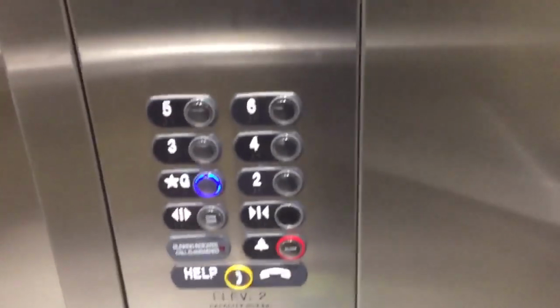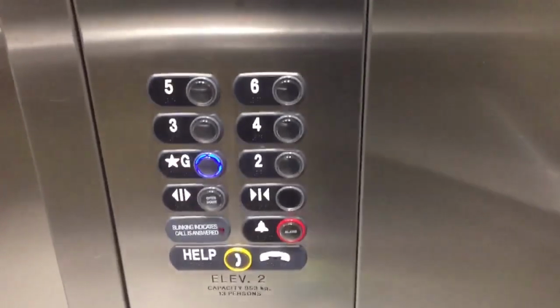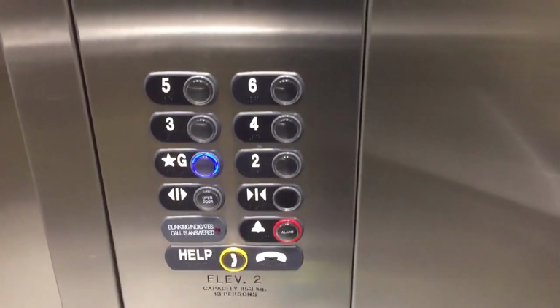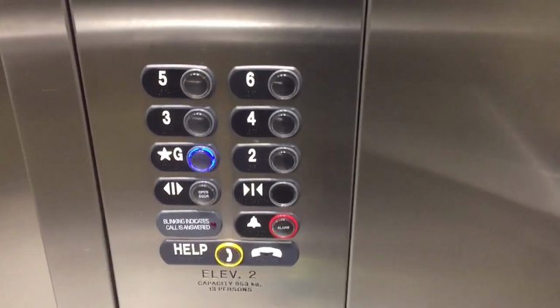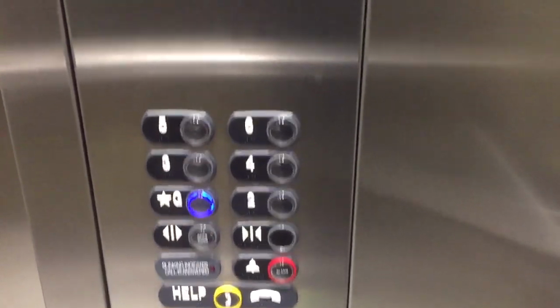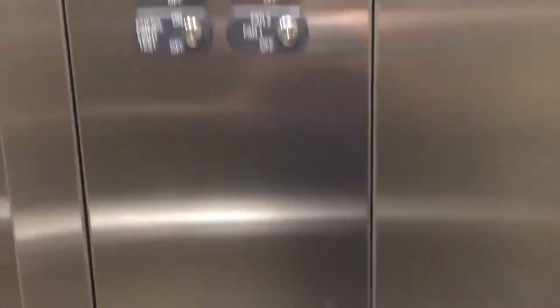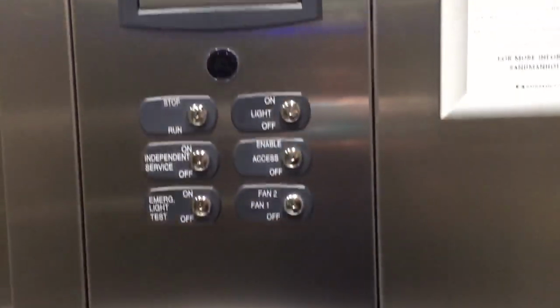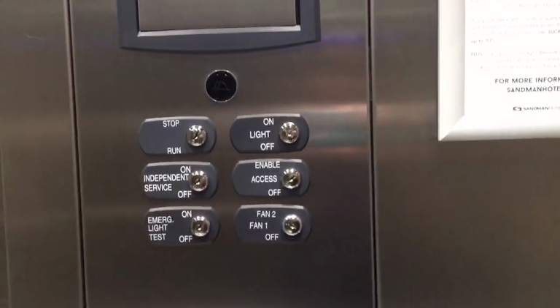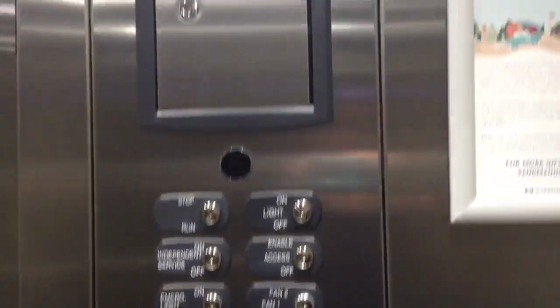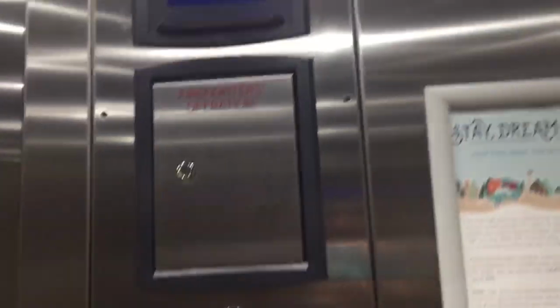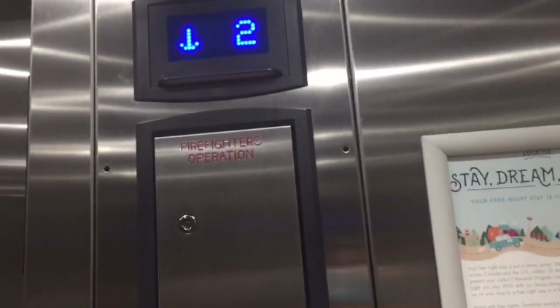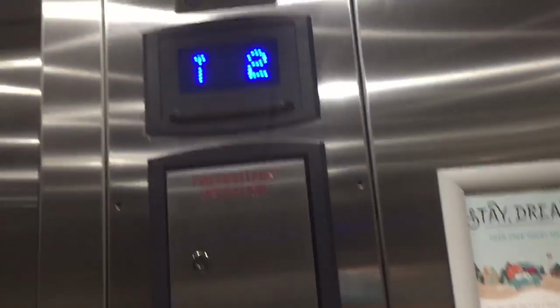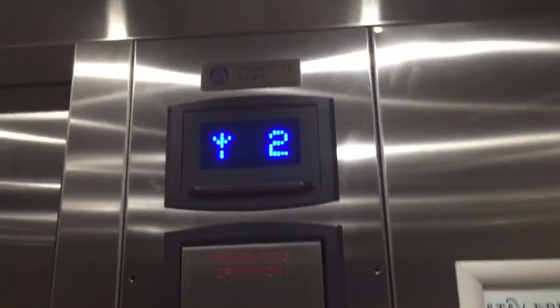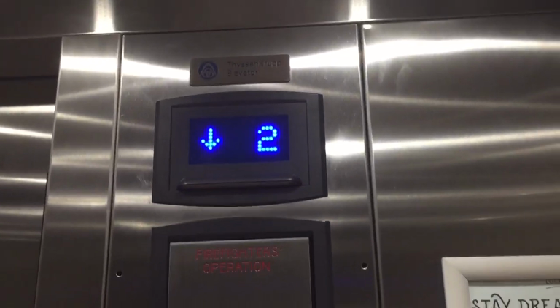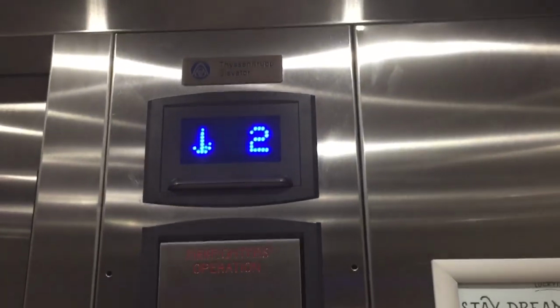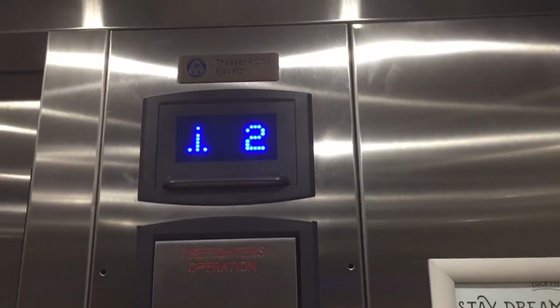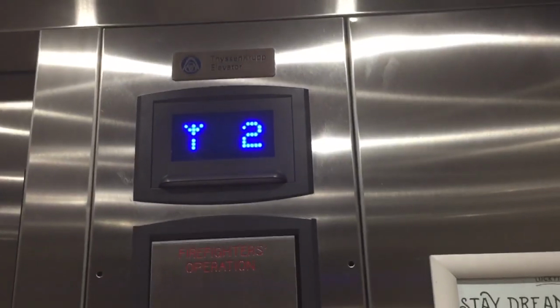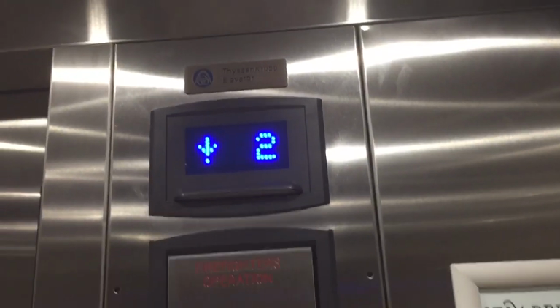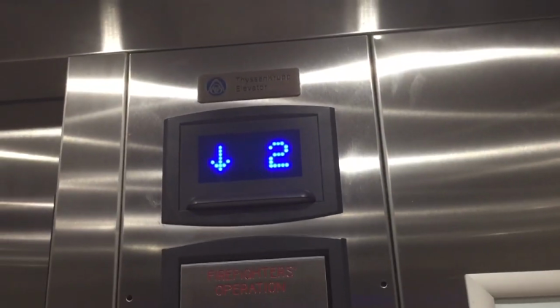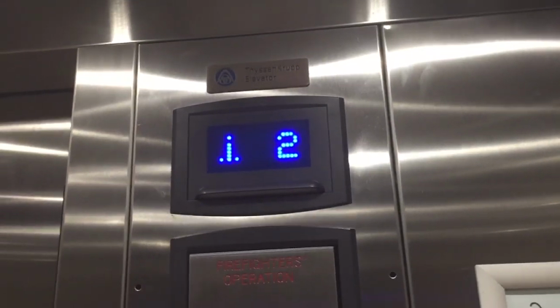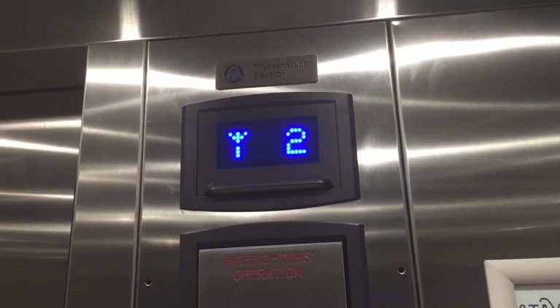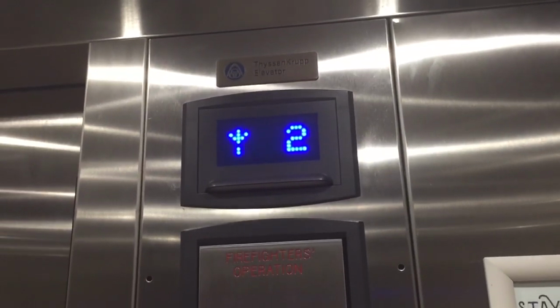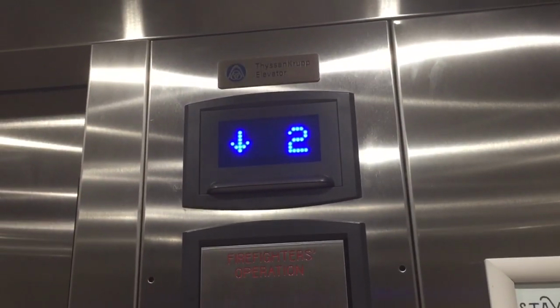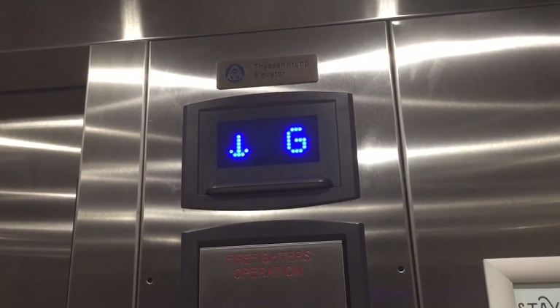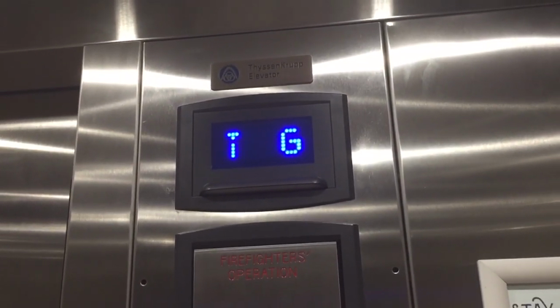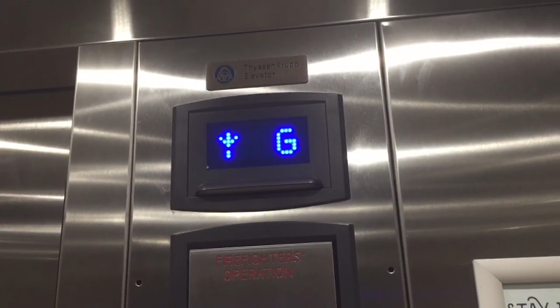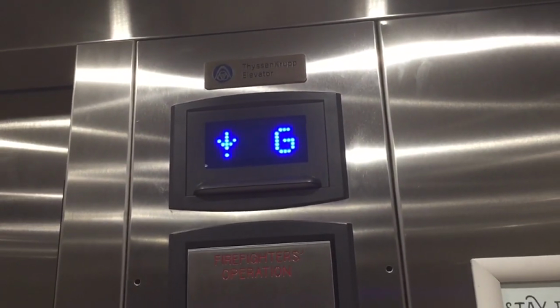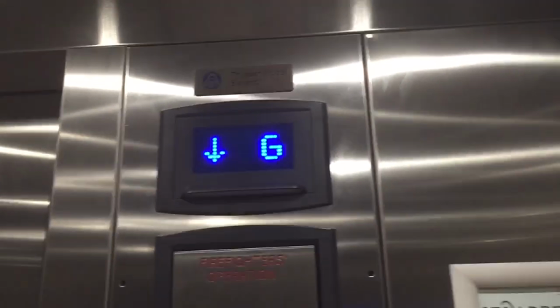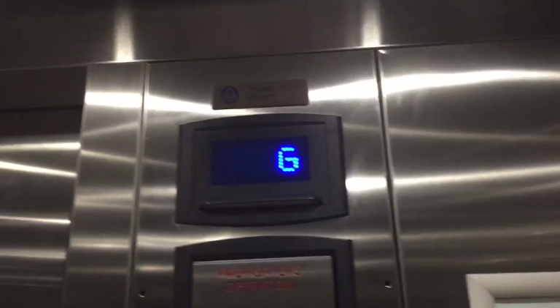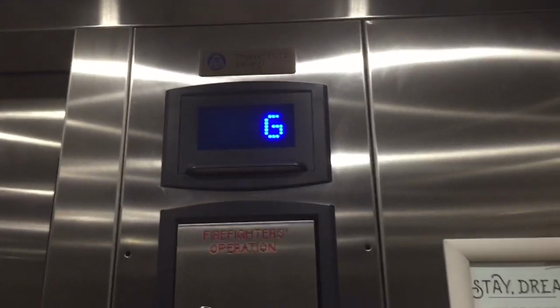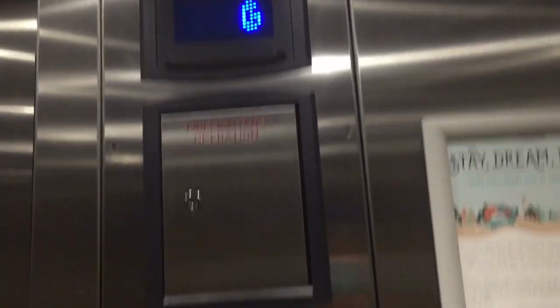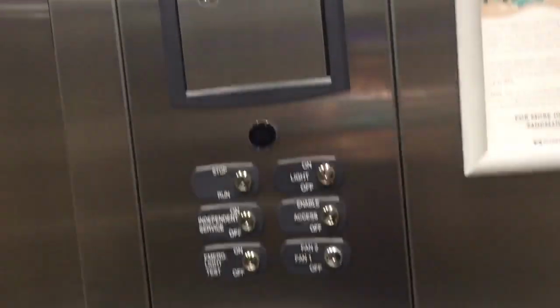There's the fixtures. Capacity is 953kg. These could be hydro, but I'm not sure.